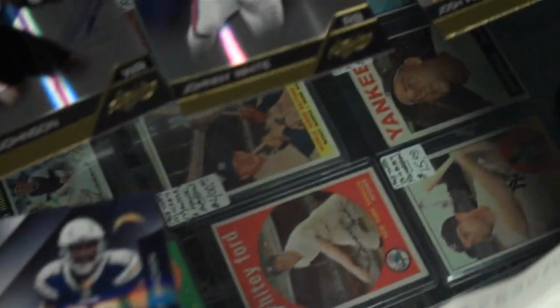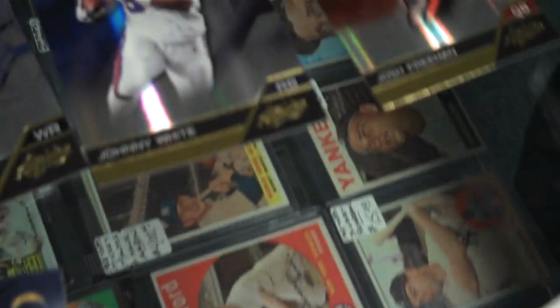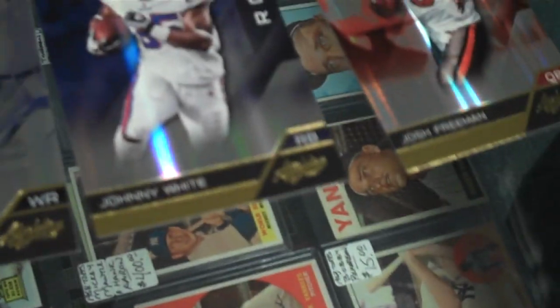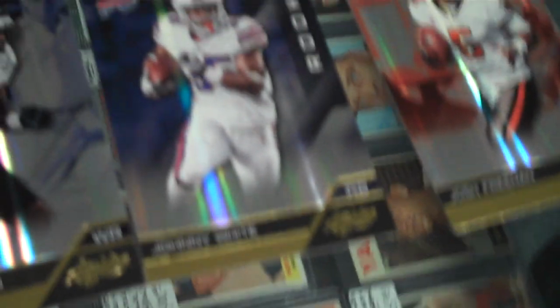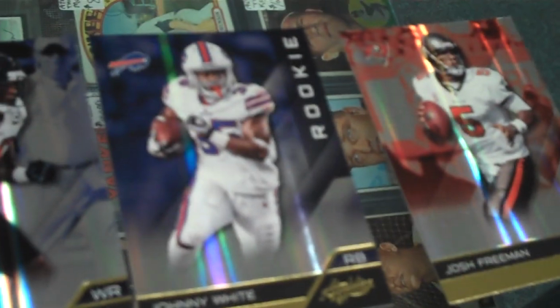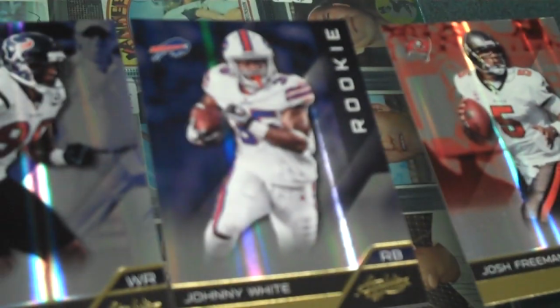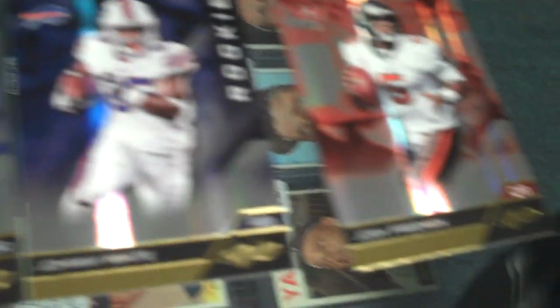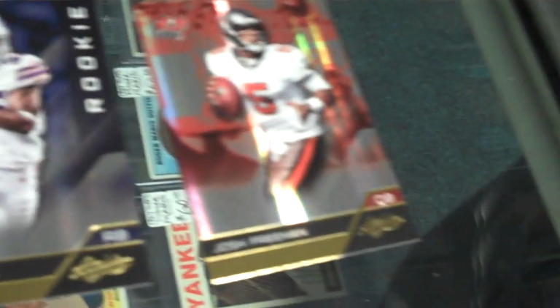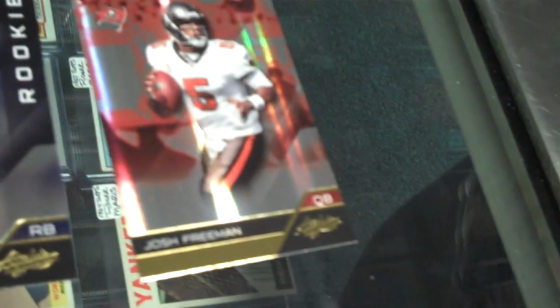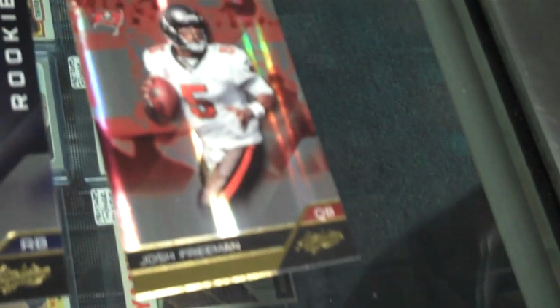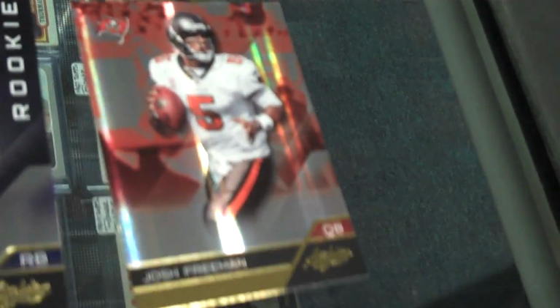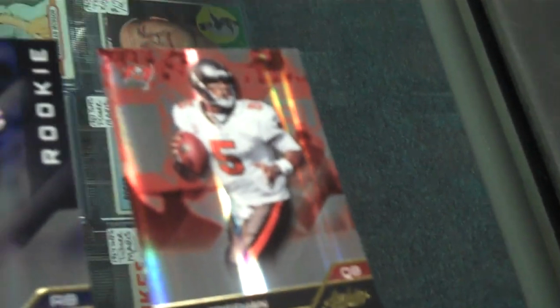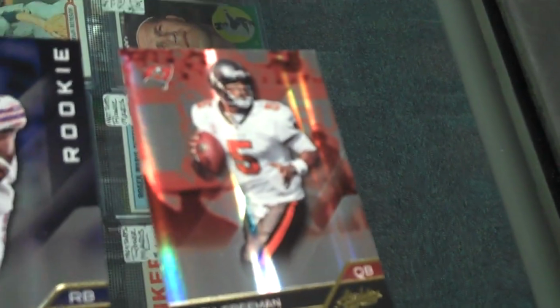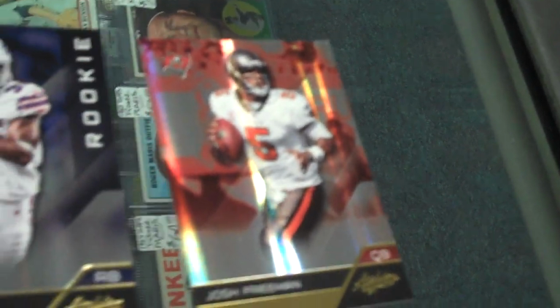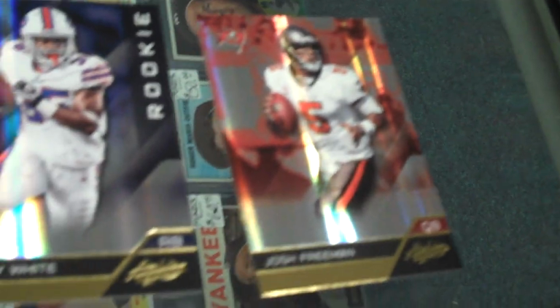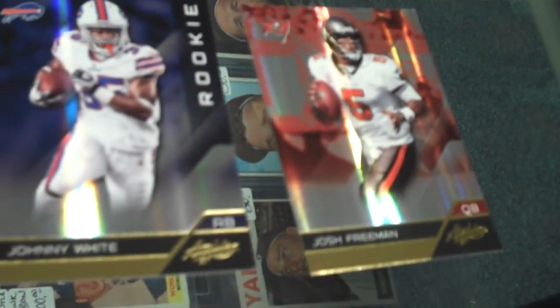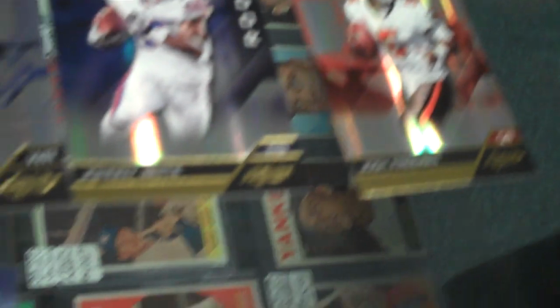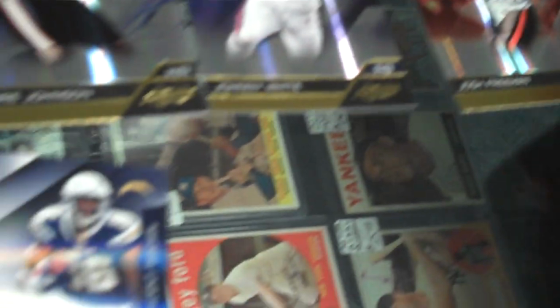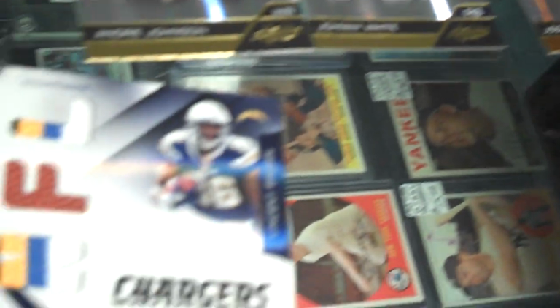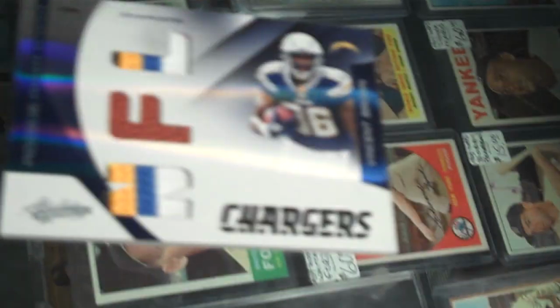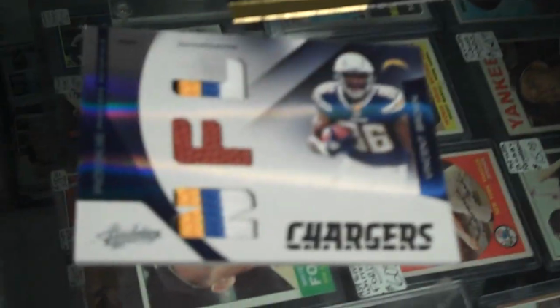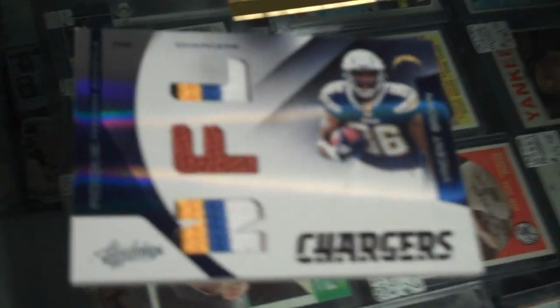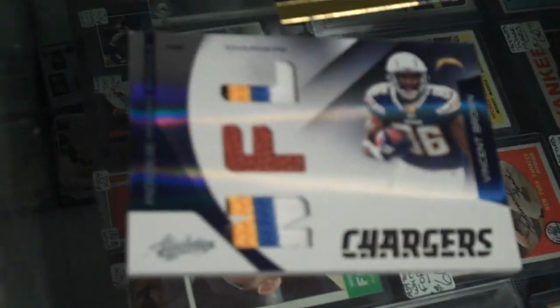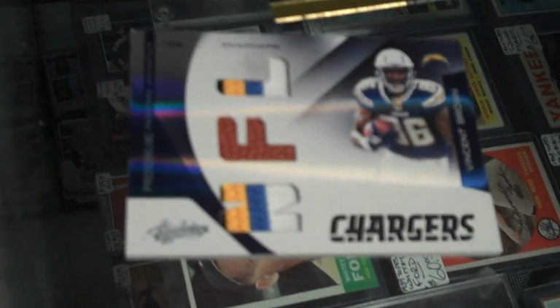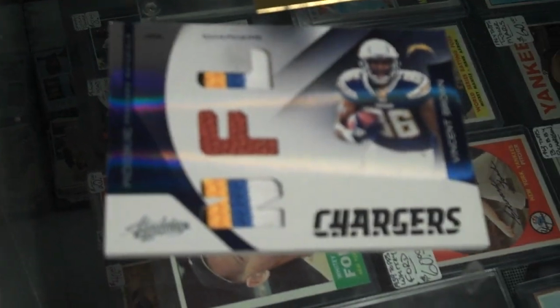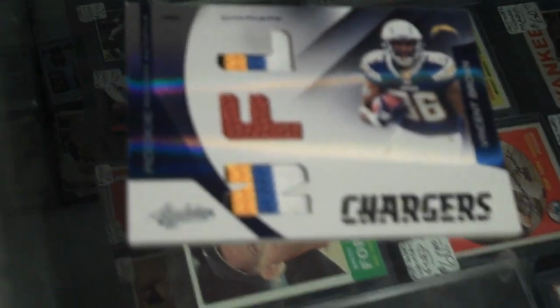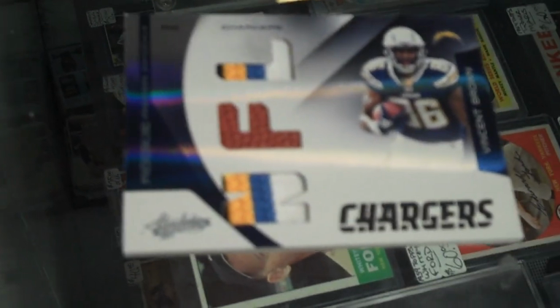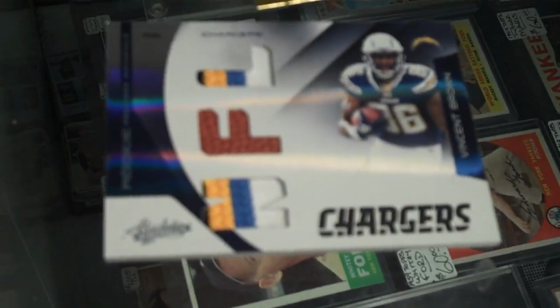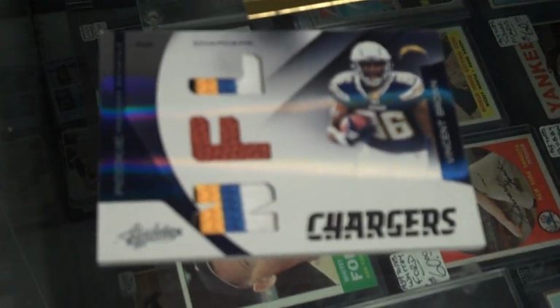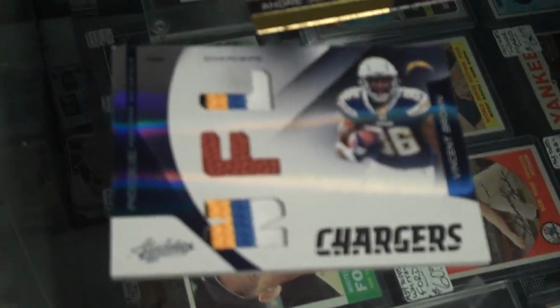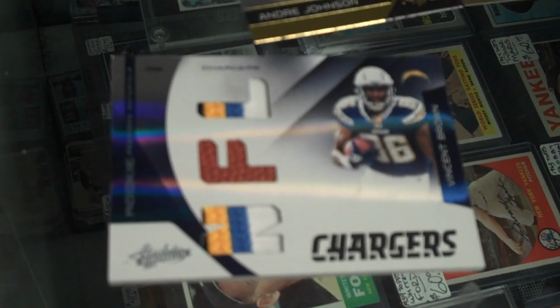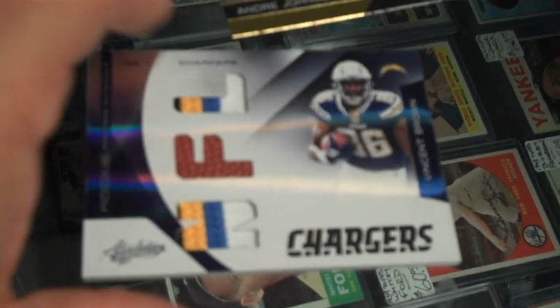It's a Johnny White rookie. And a Josh Freeman card, quarterback of Tampa Bay. So the big hit in that one was the Vincent Brown rookie card.